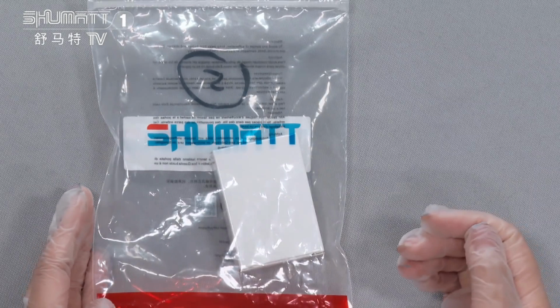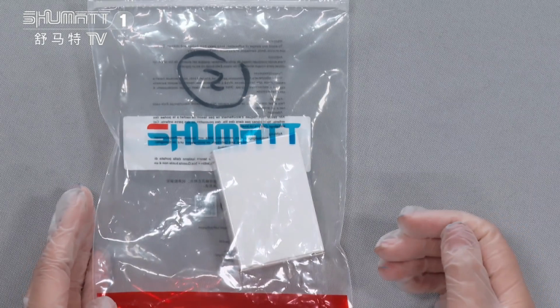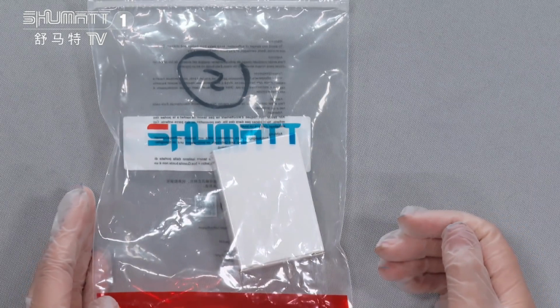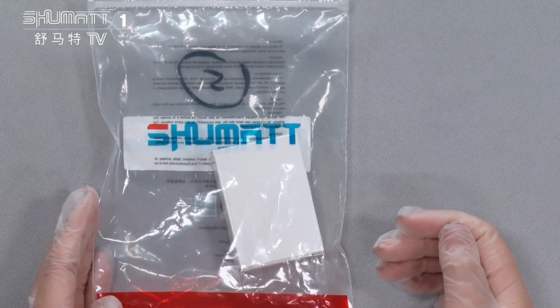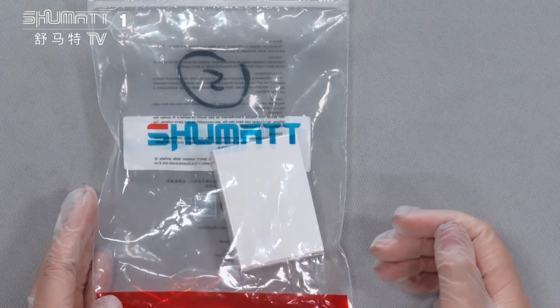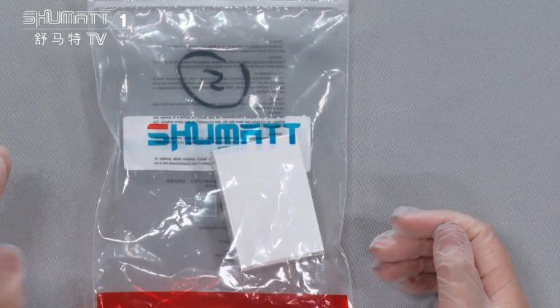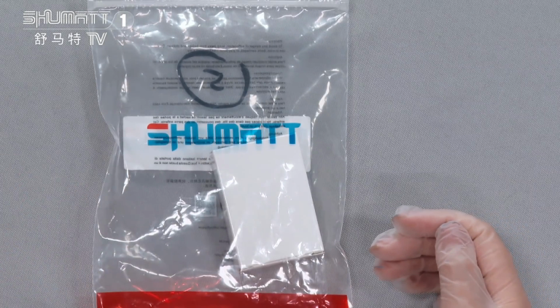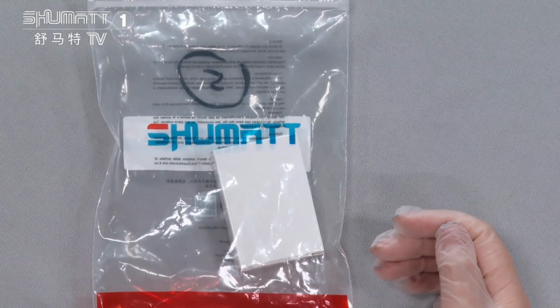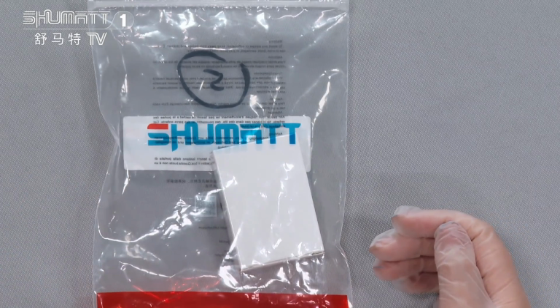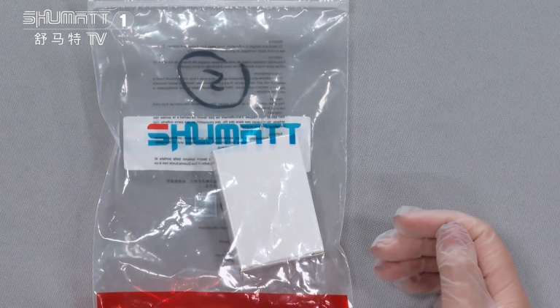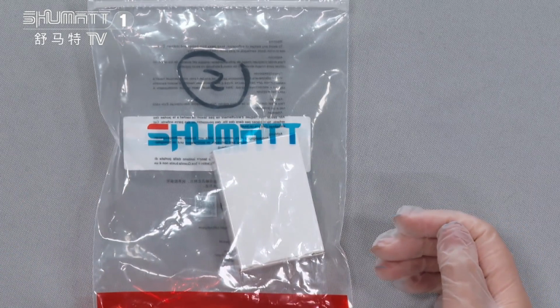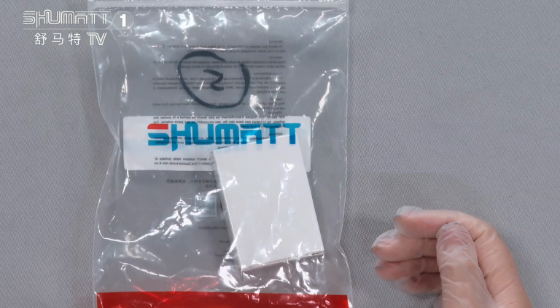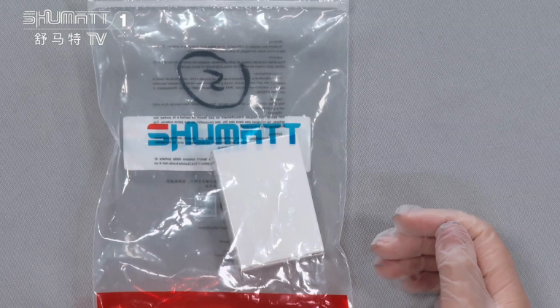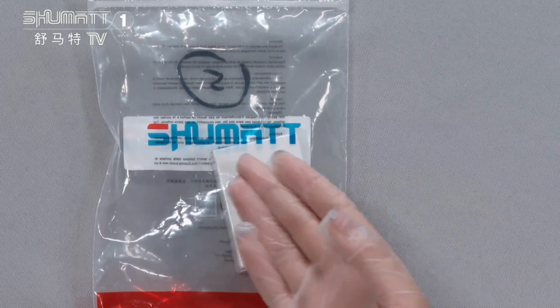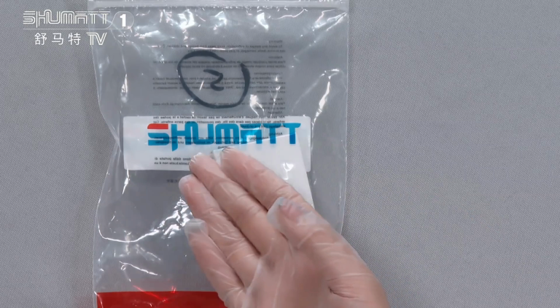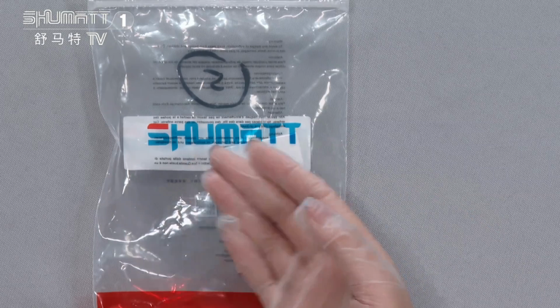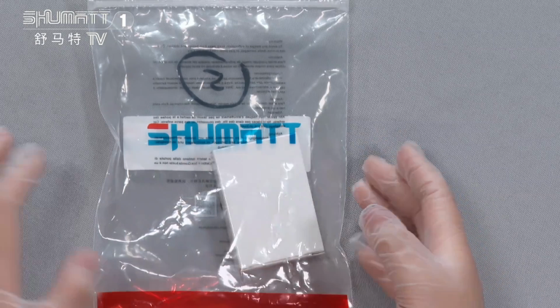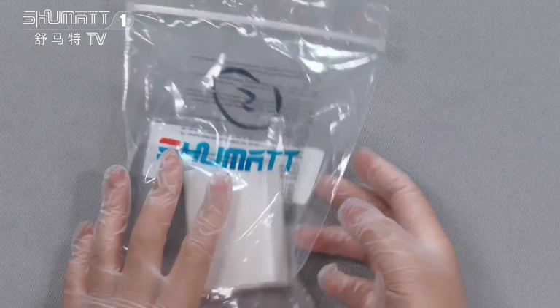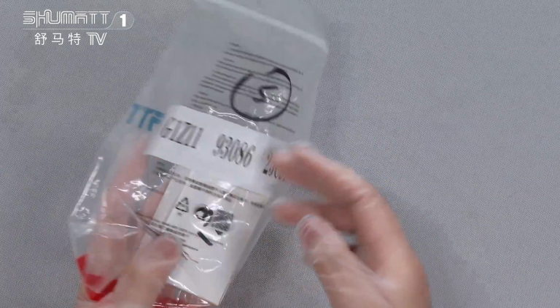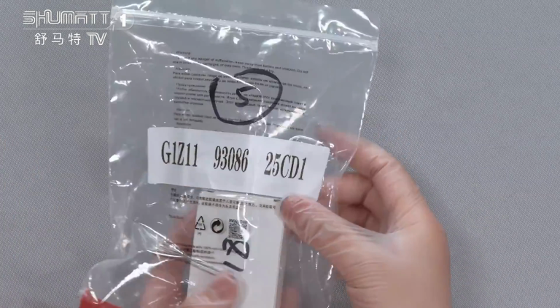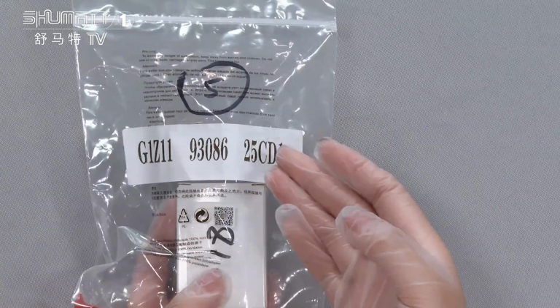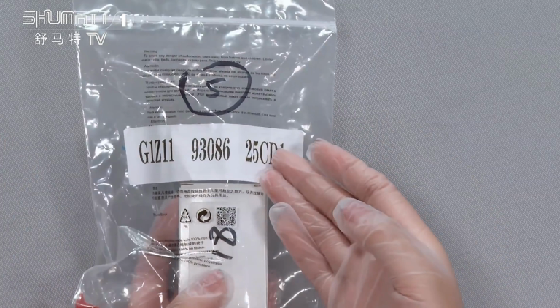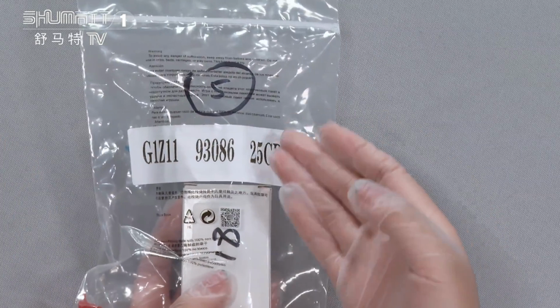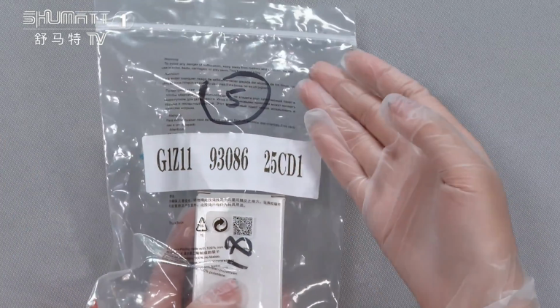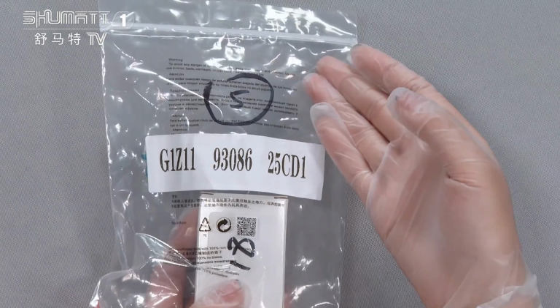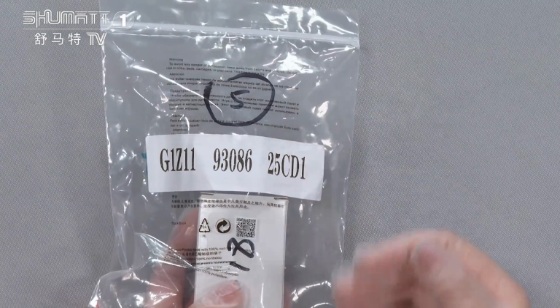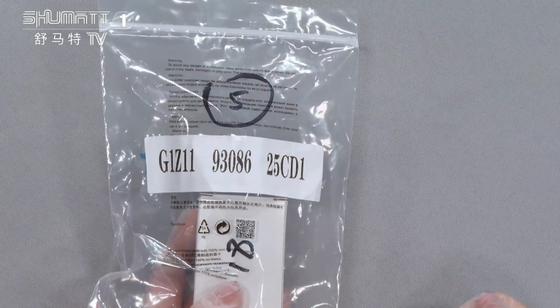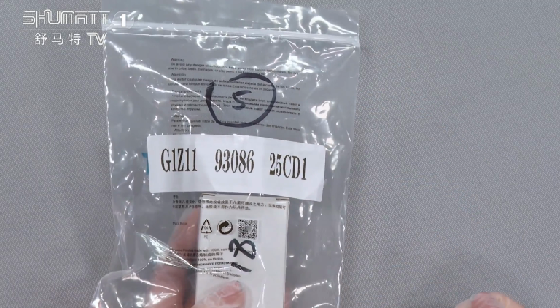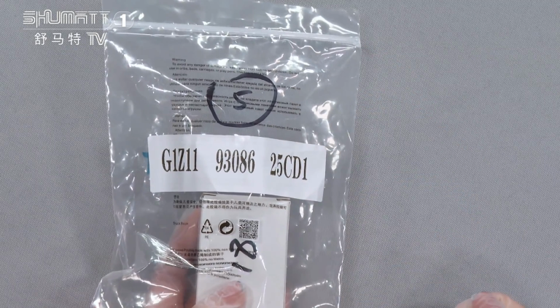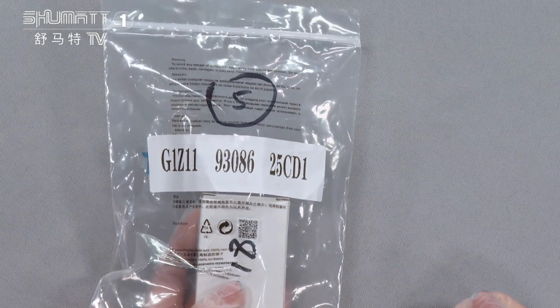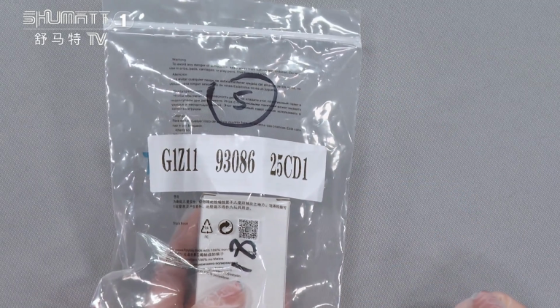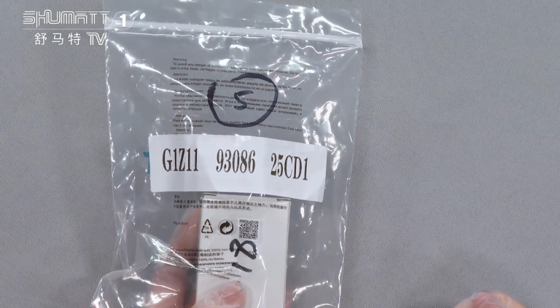I want to mention that for this kind of logo or label, the packages, etc., we can support a customized service.